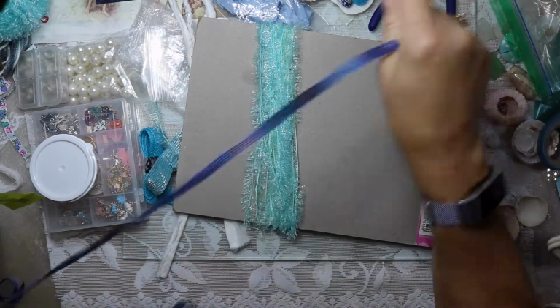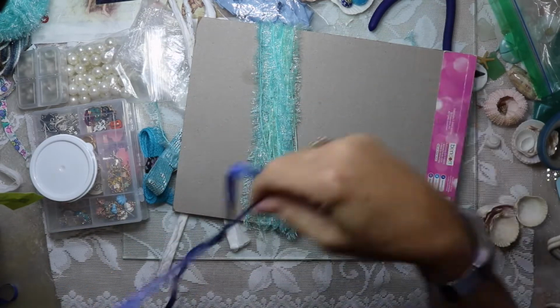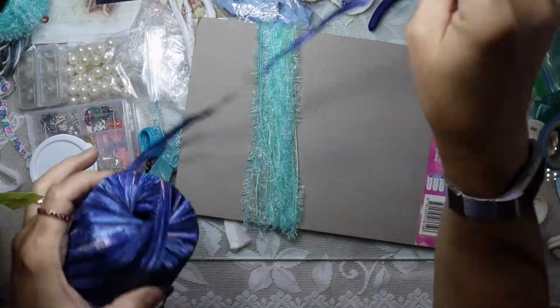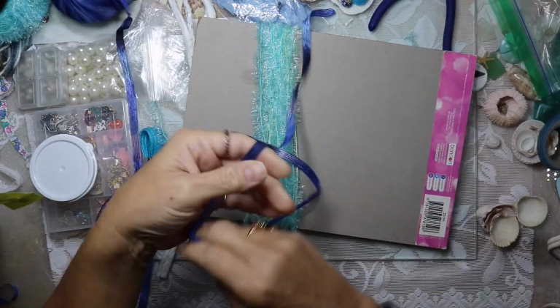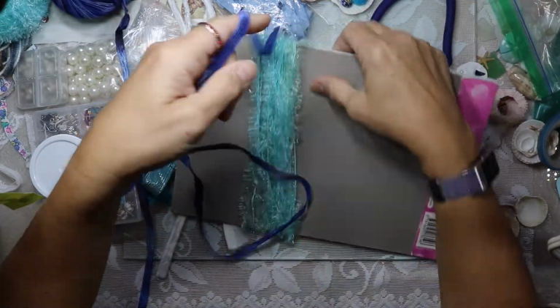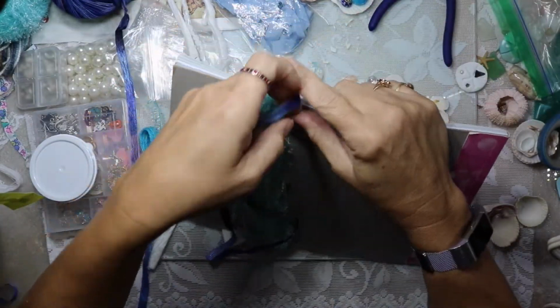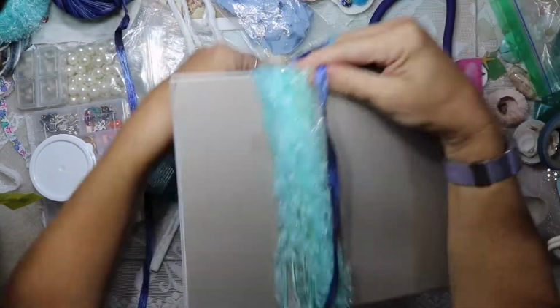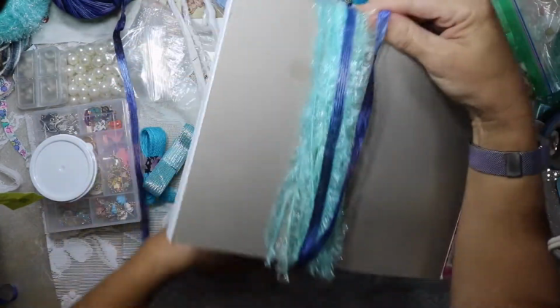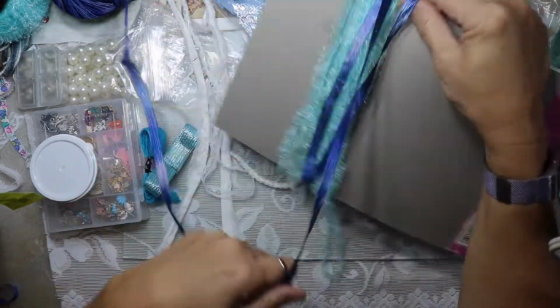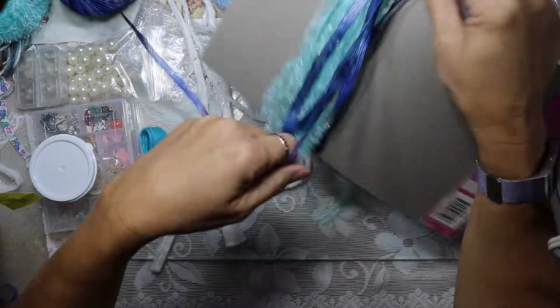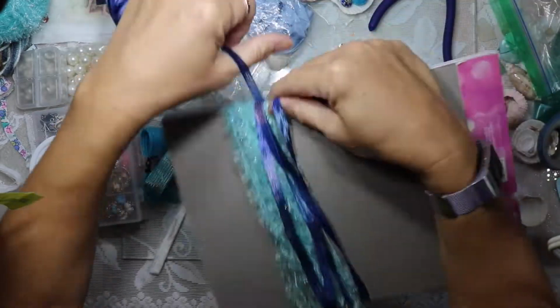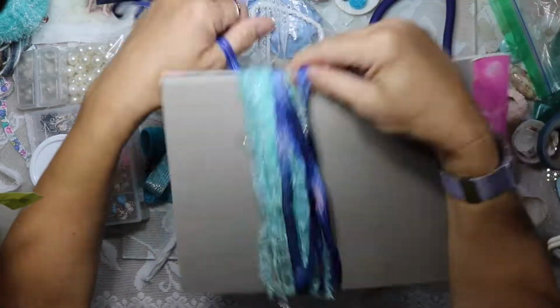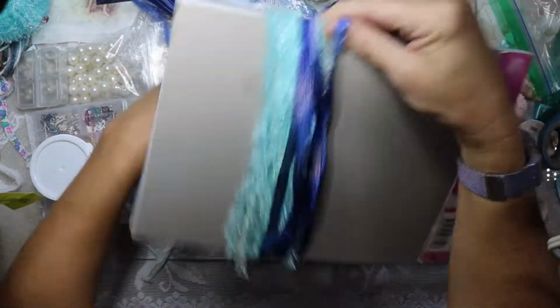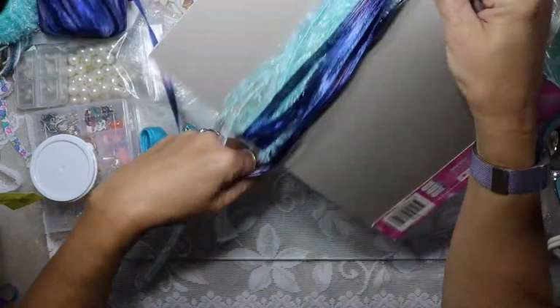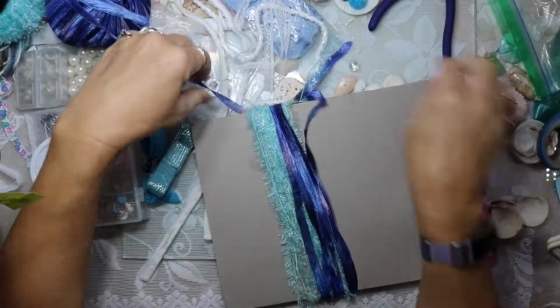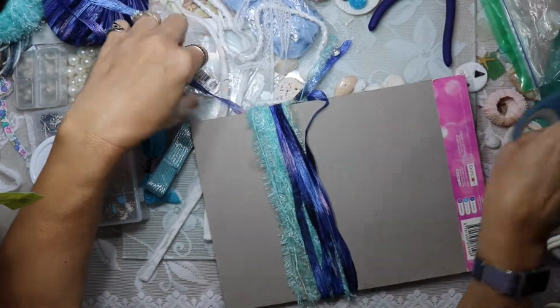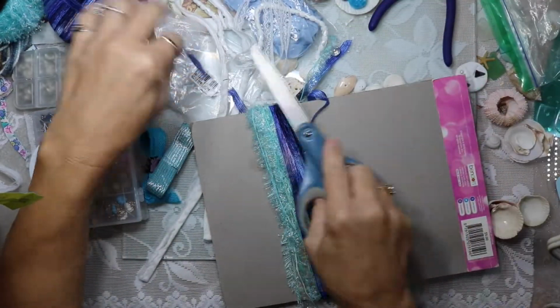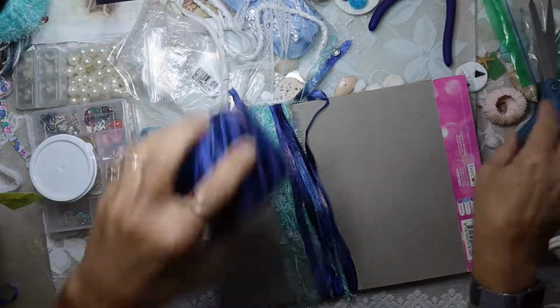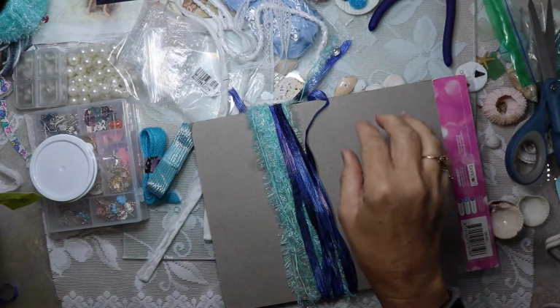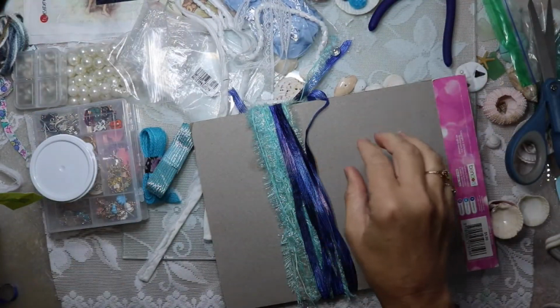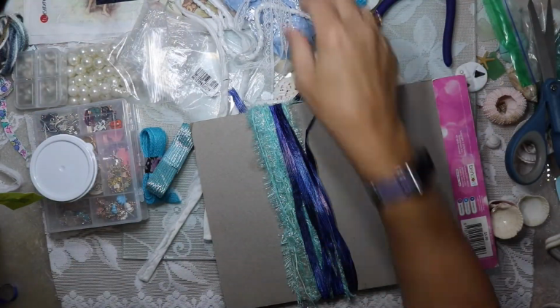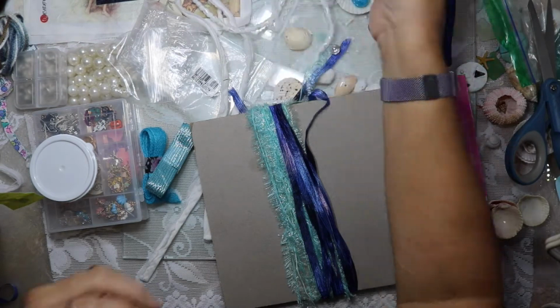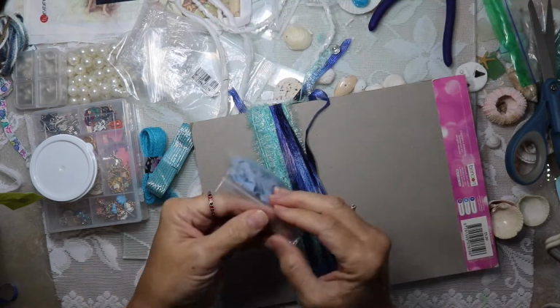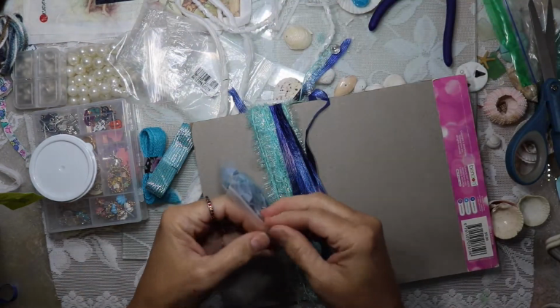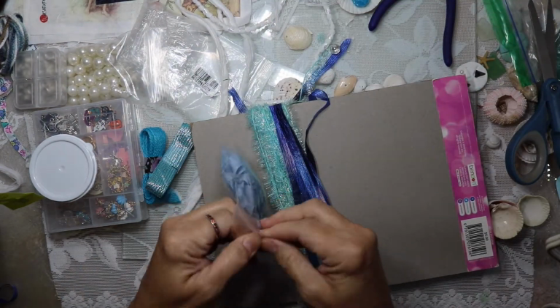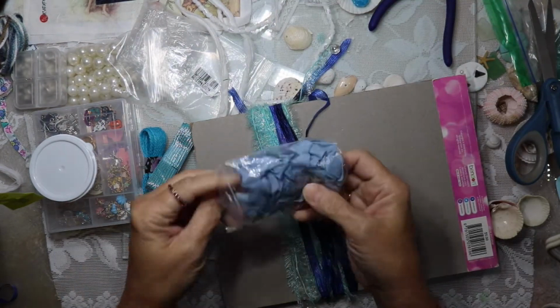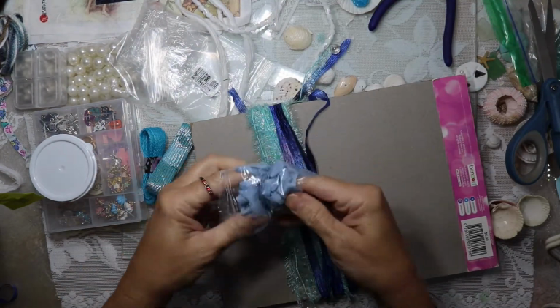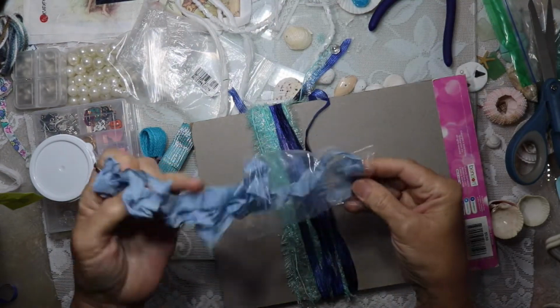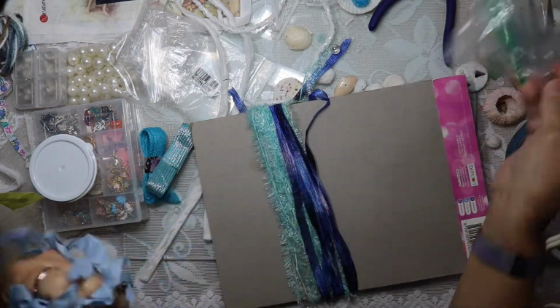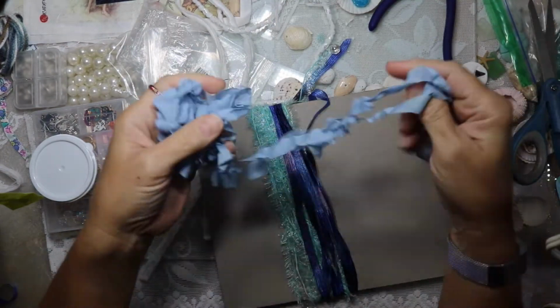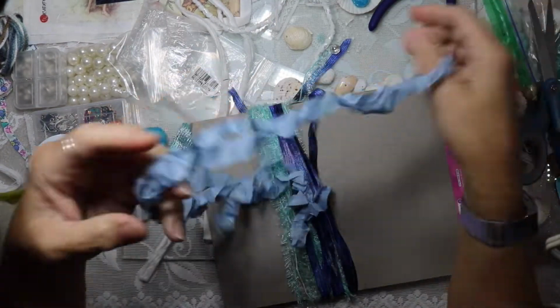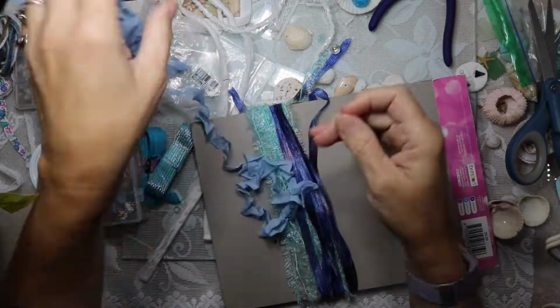Today I made a tassel to go with the seaside journal that I had been working on. It was a custom order. I was thrilled to make this journal — it had been about two years since I had made a seaside journal, so I had a lot of fun making it.